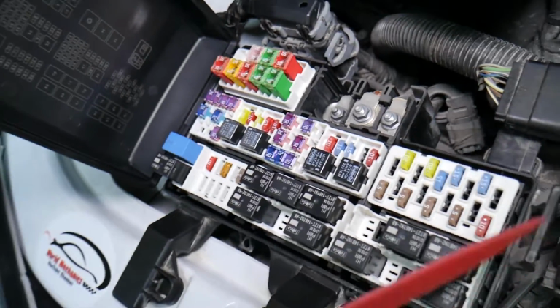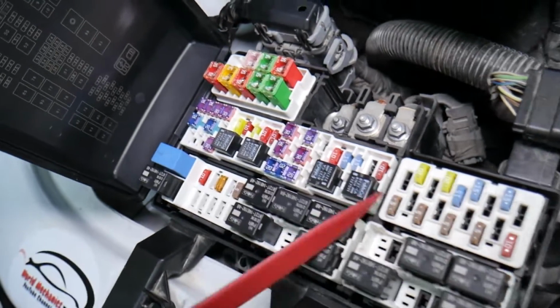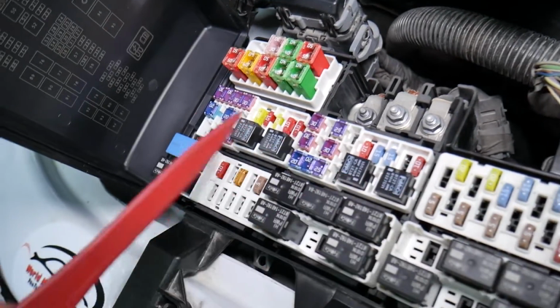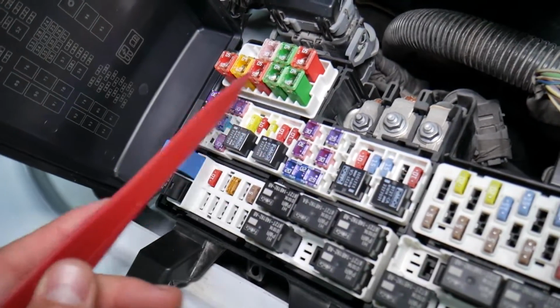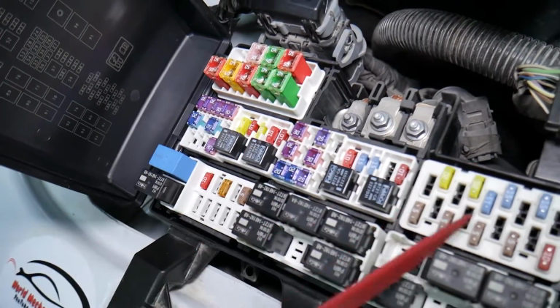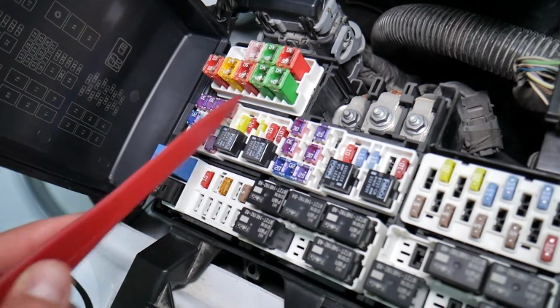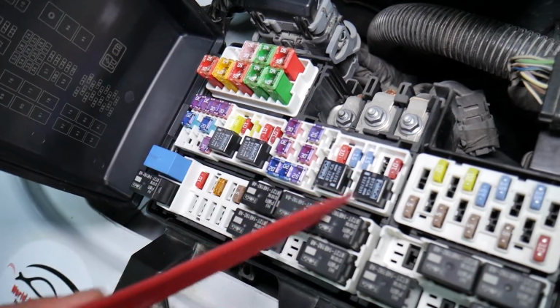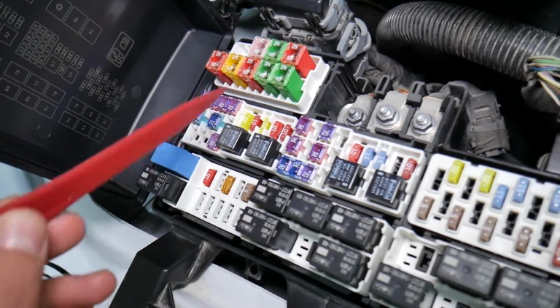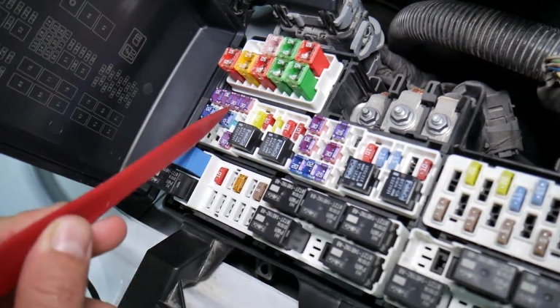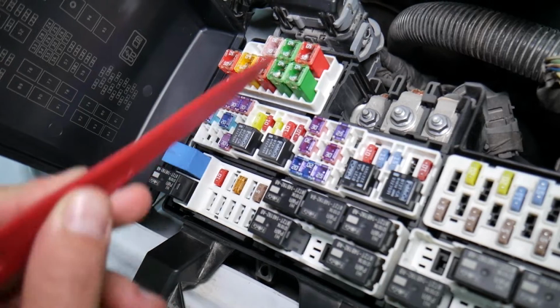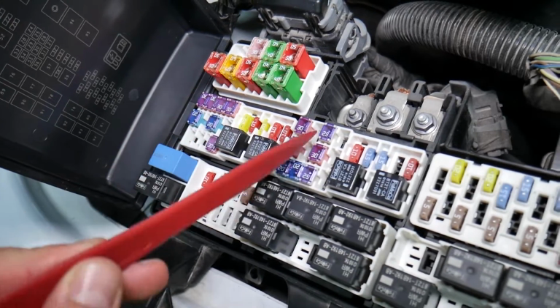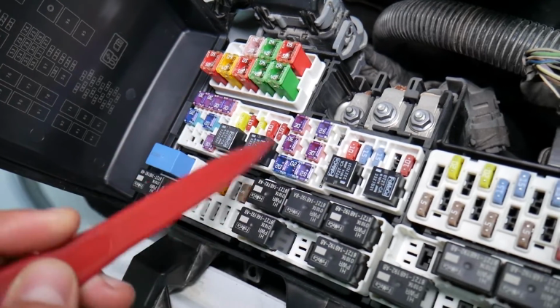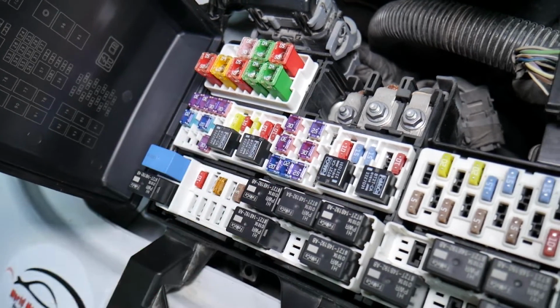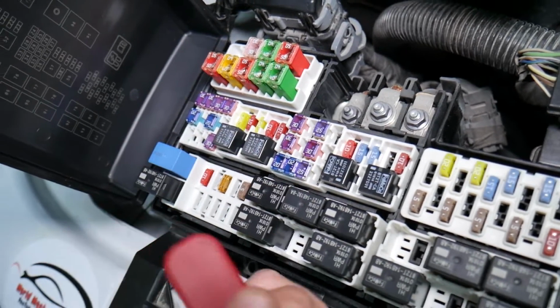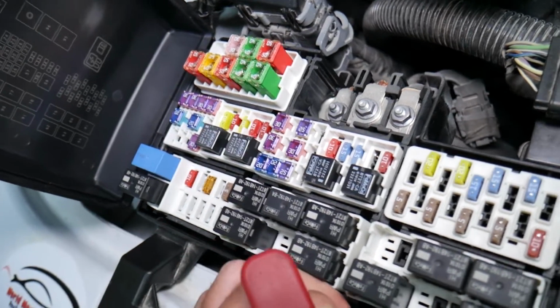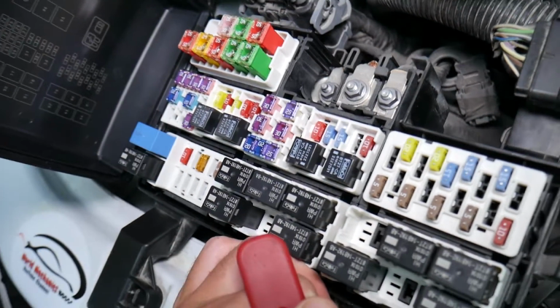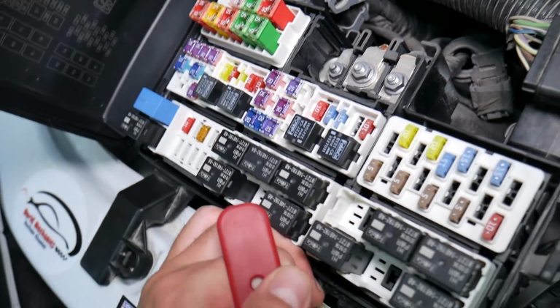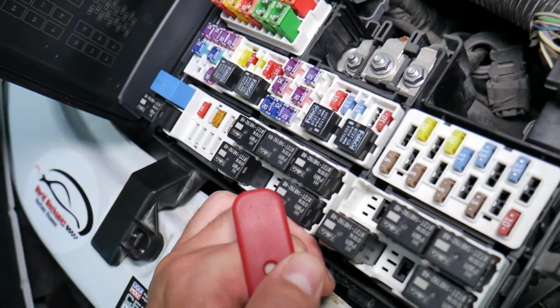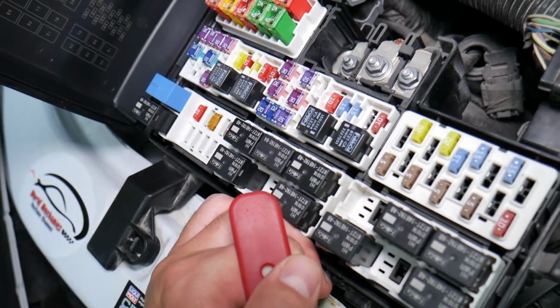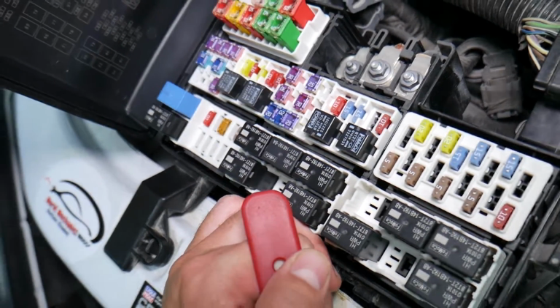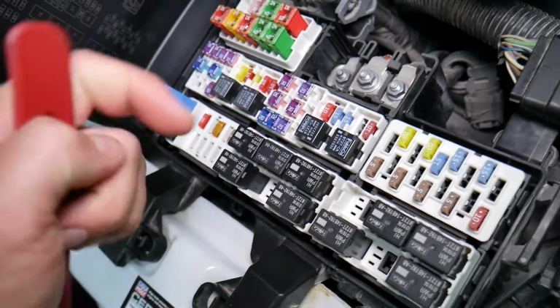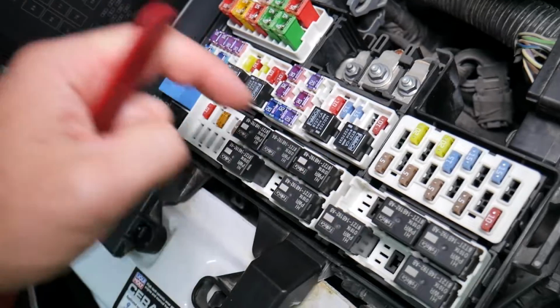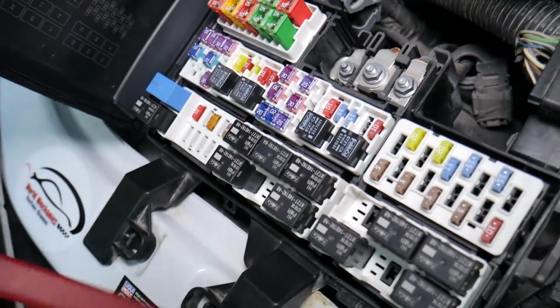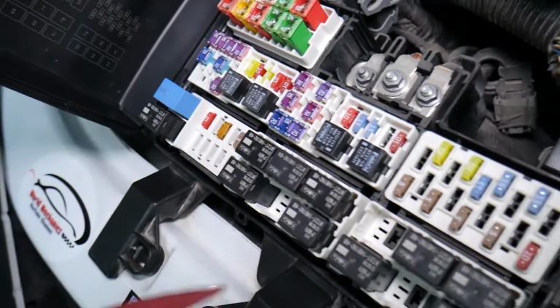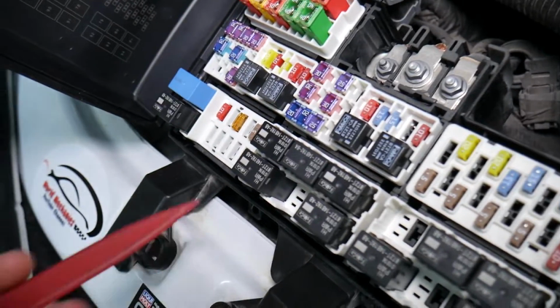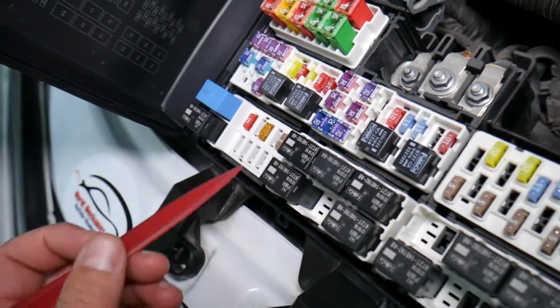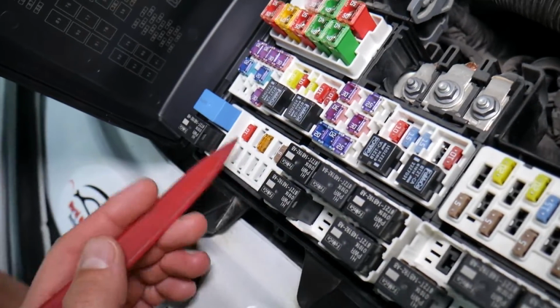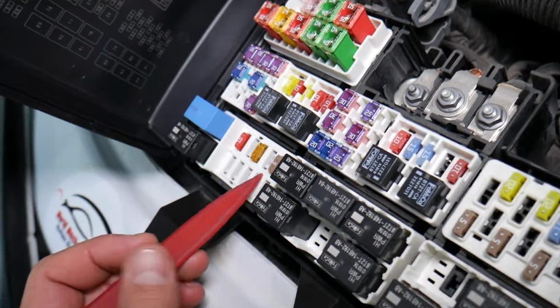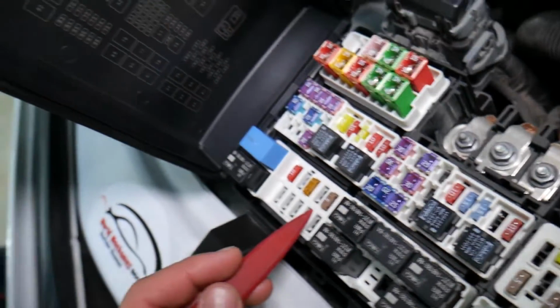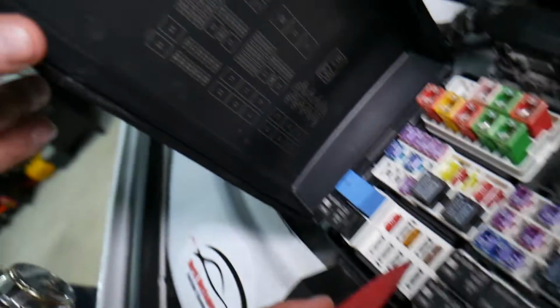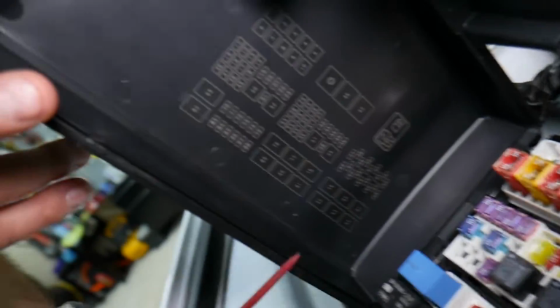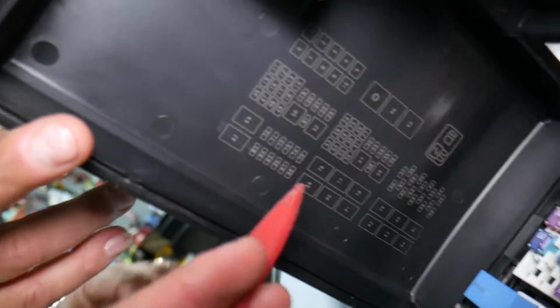If you need to buy replacement fuses or relays, because some of those at the parts store are really specialized, or you may need to go to the dealership and they may cost you more, check out the link in the description below where you can get them at a fraction of the price.